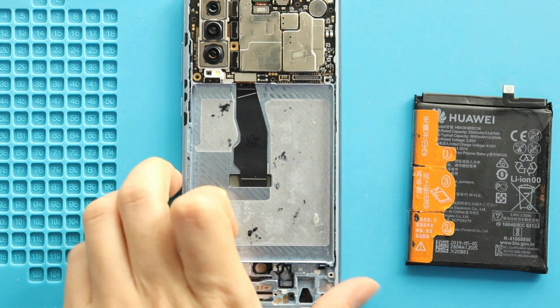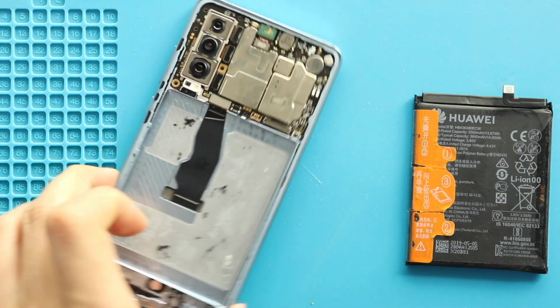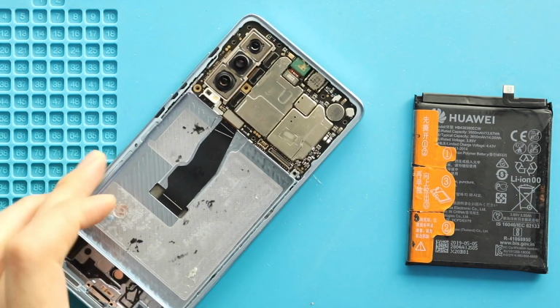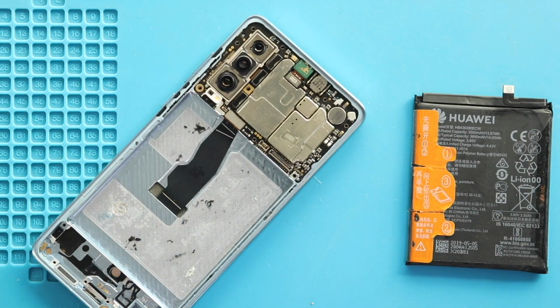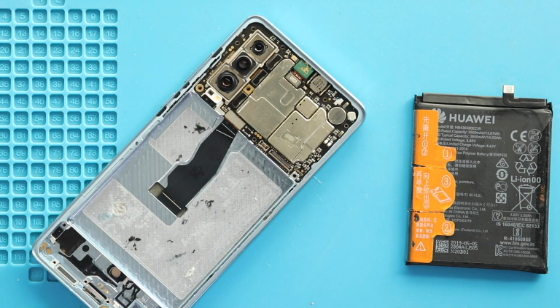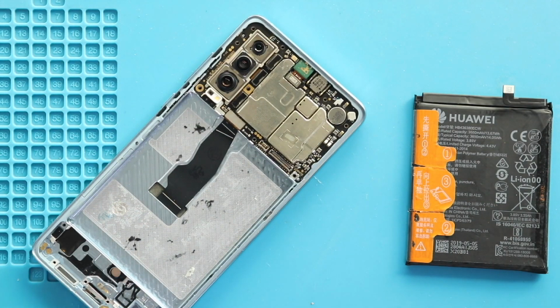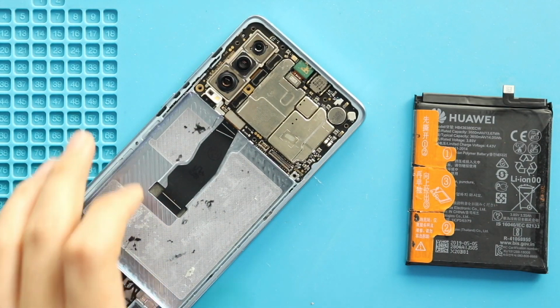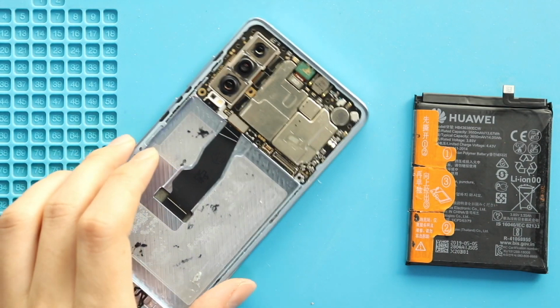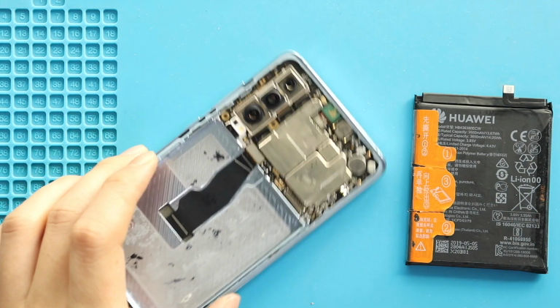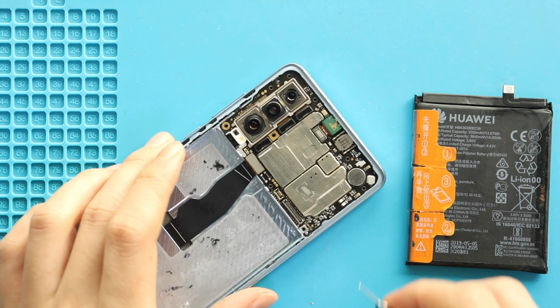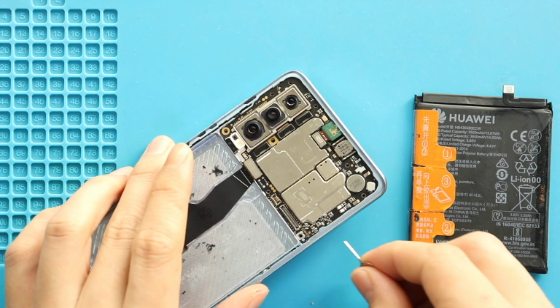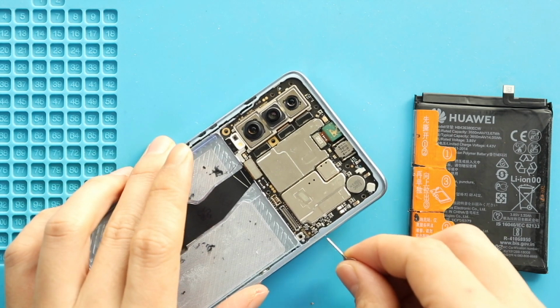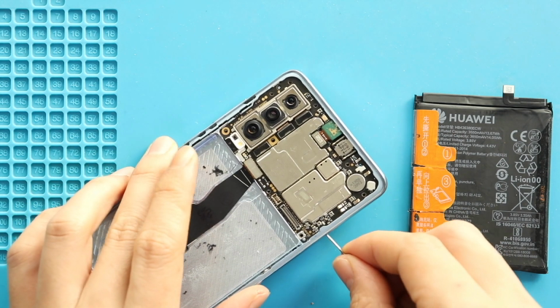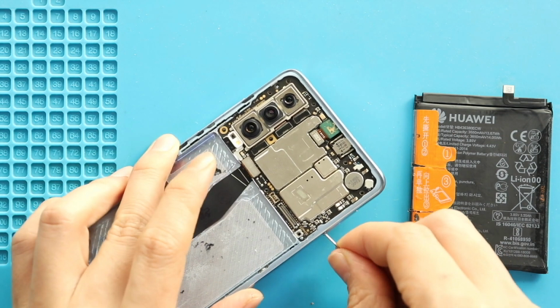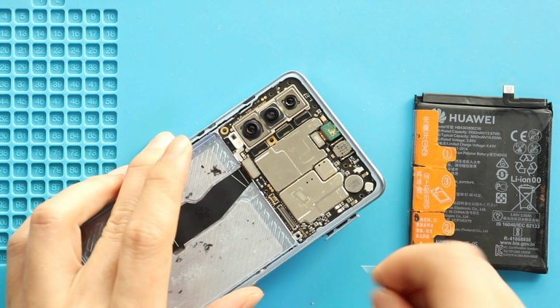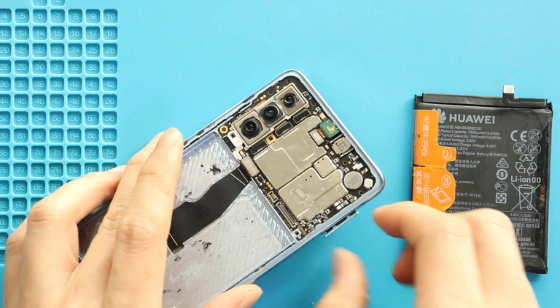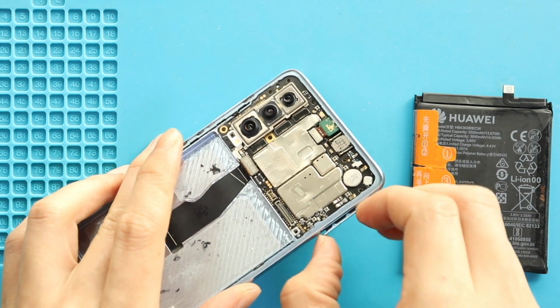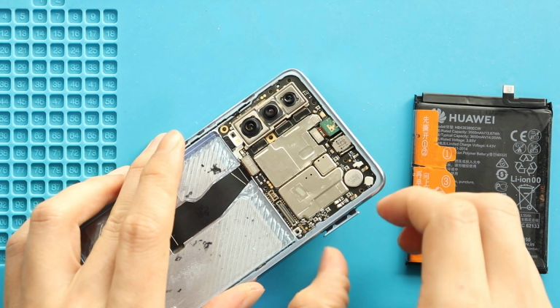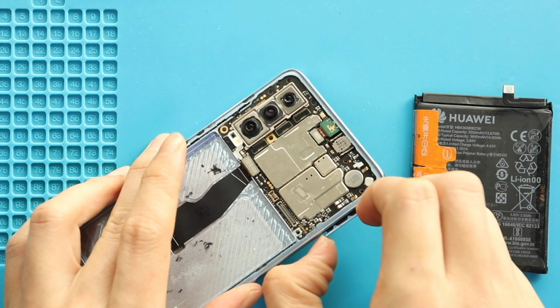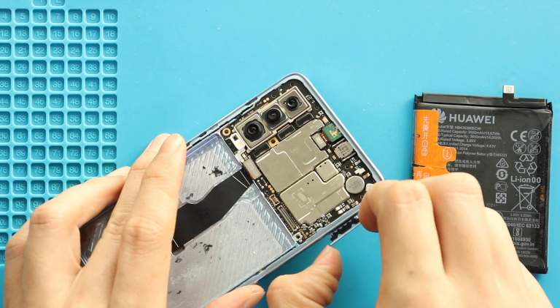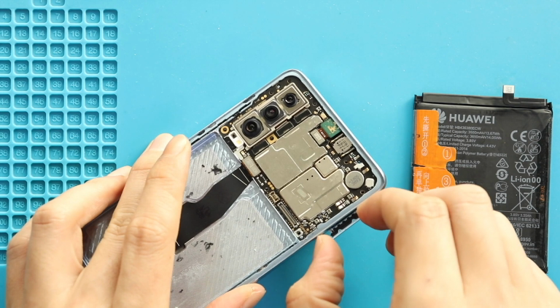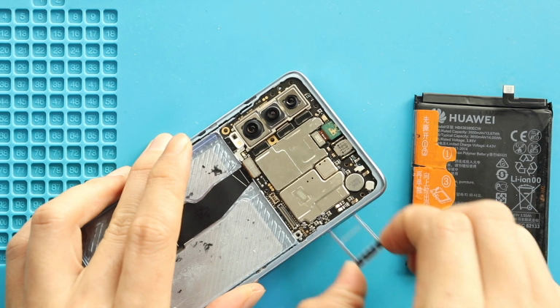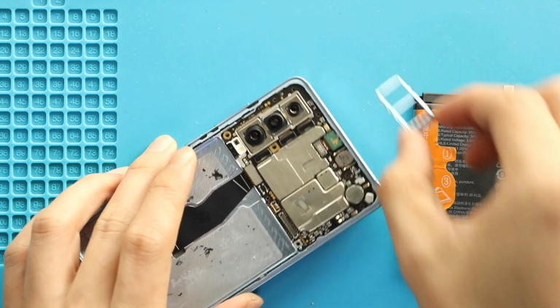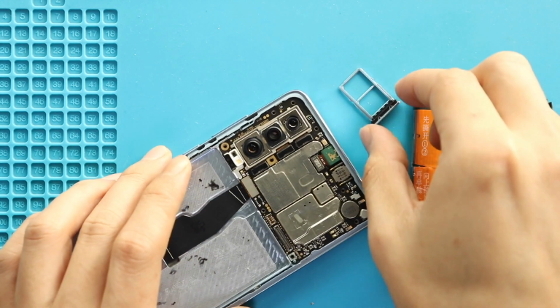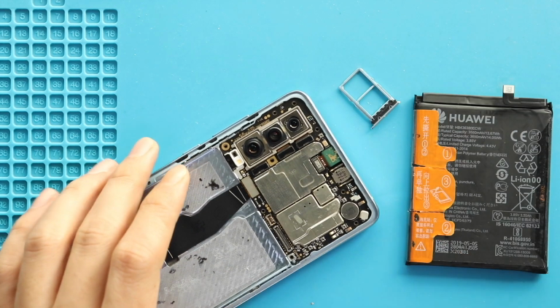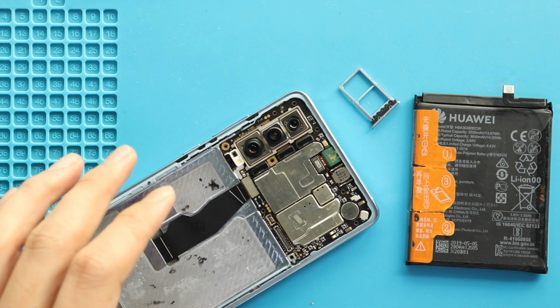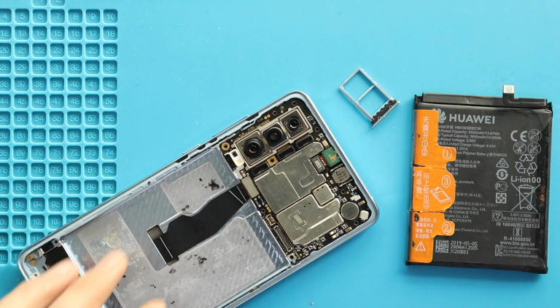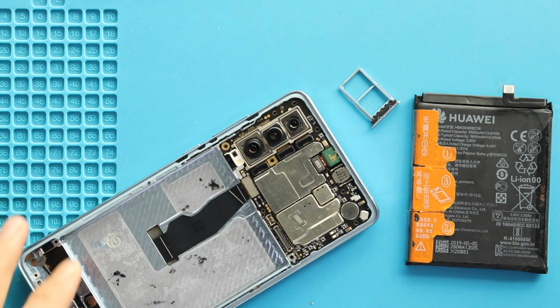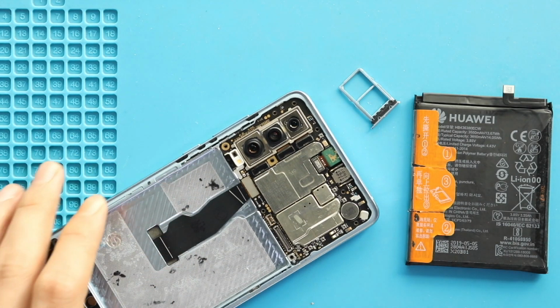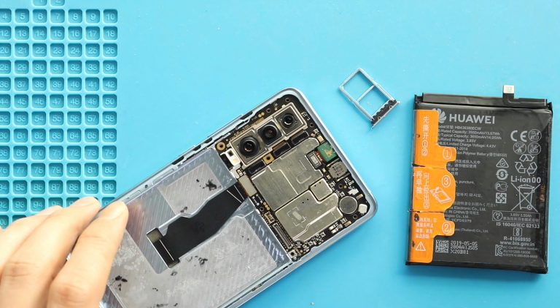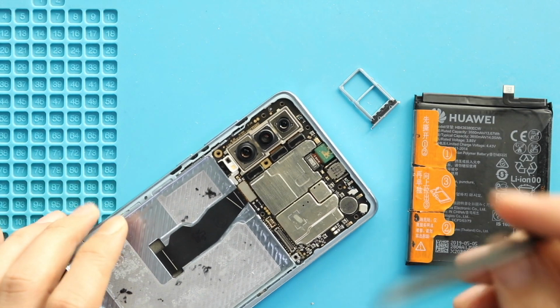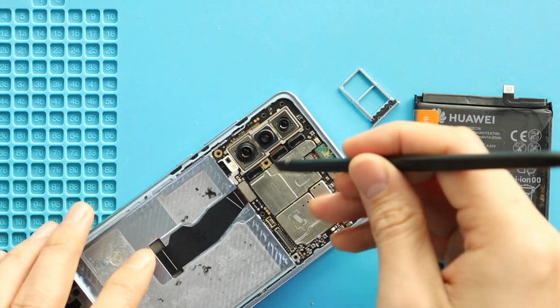Next, take out the SIM tray. Next, take out the logic board by disconnecting the LCD plug.